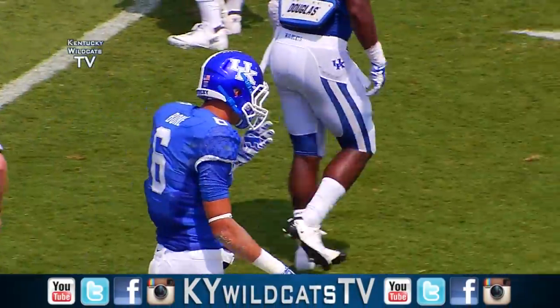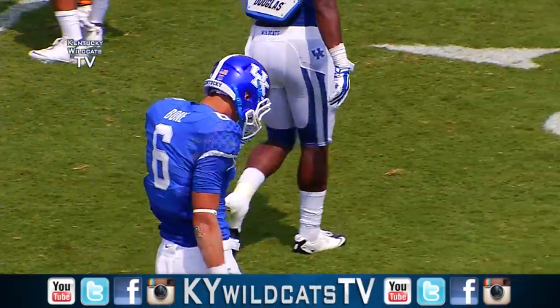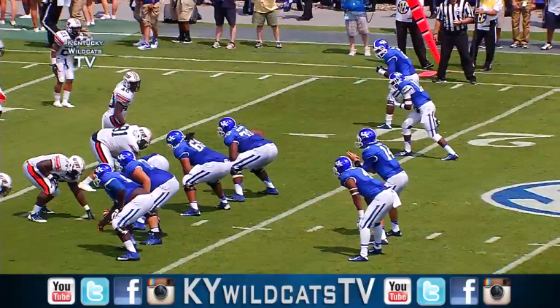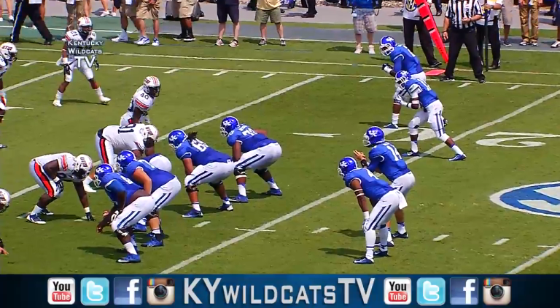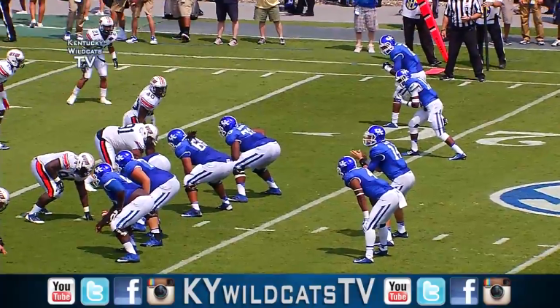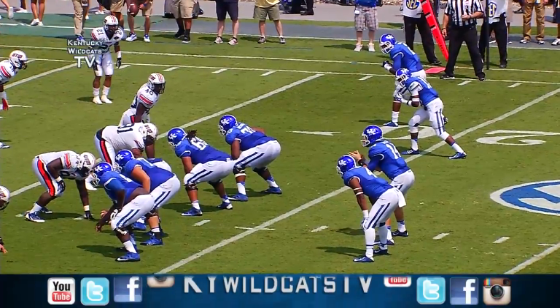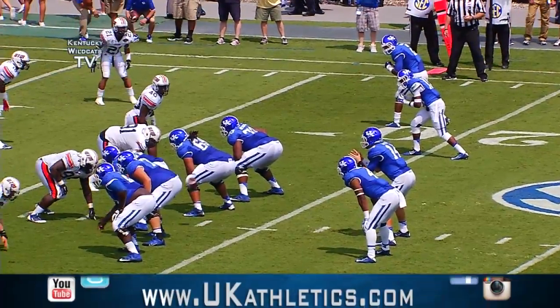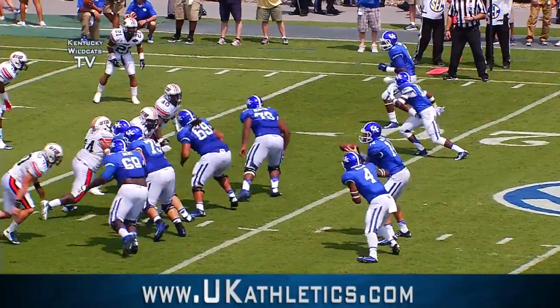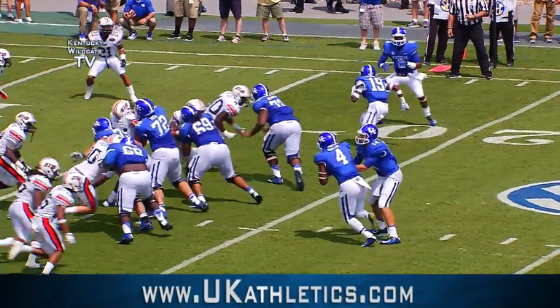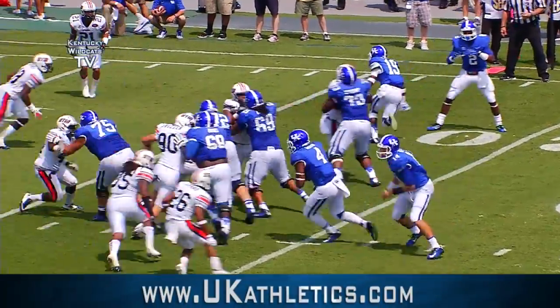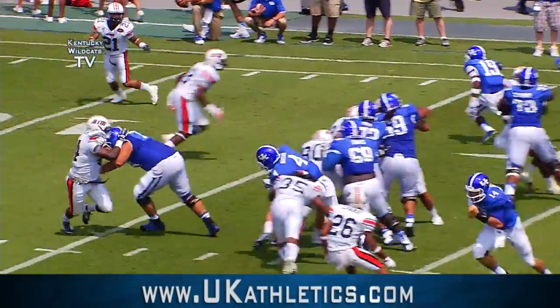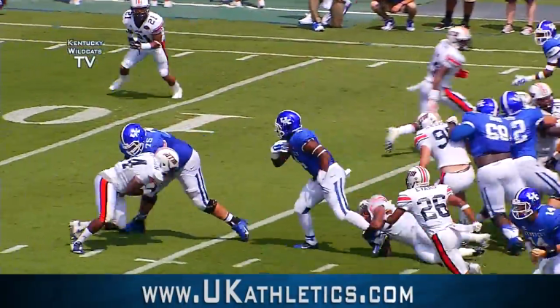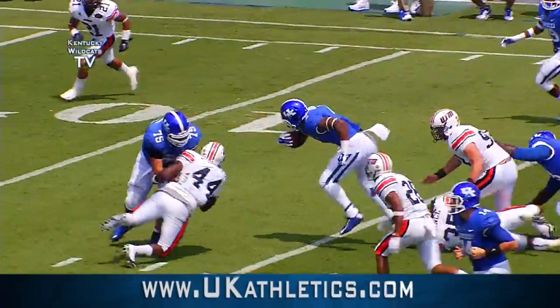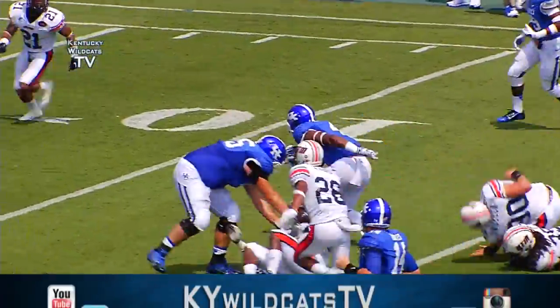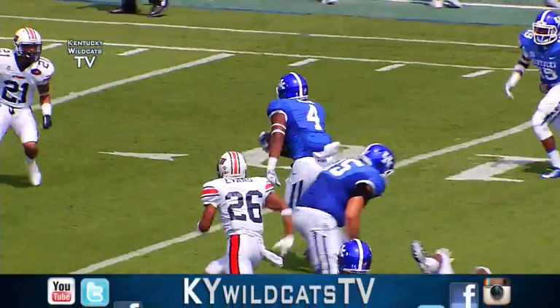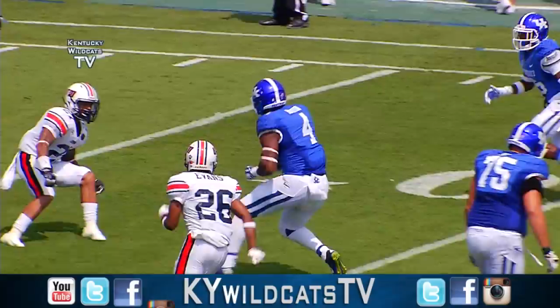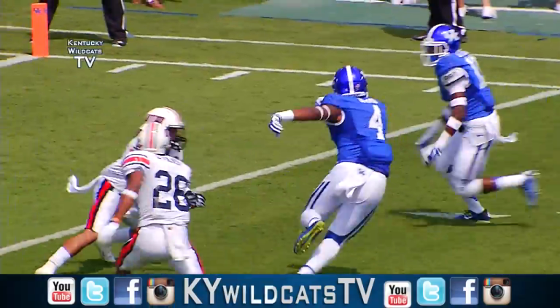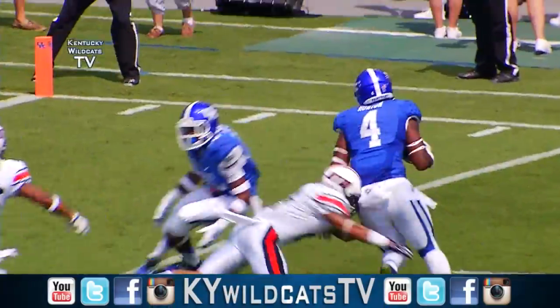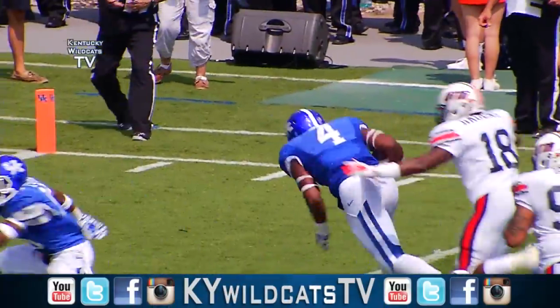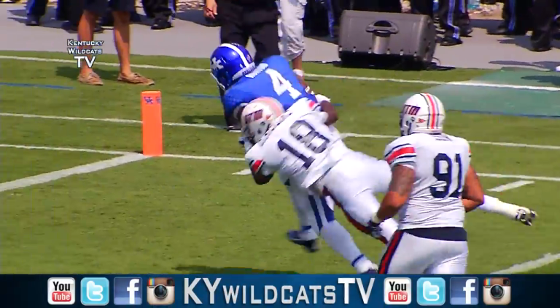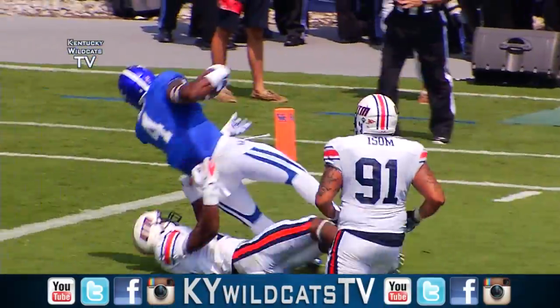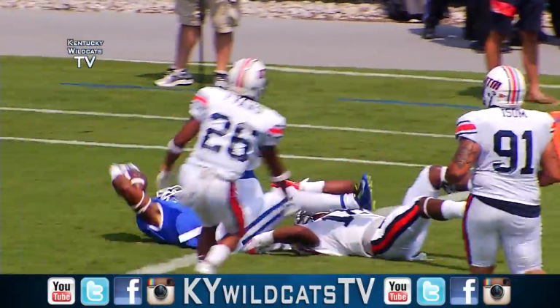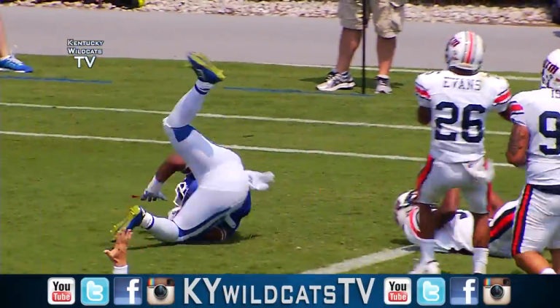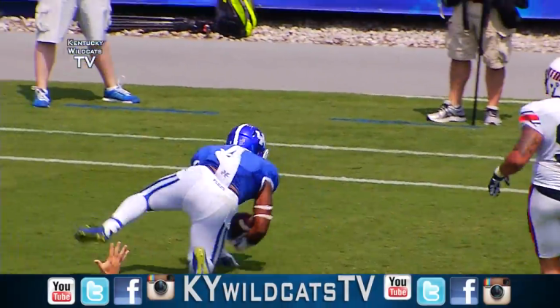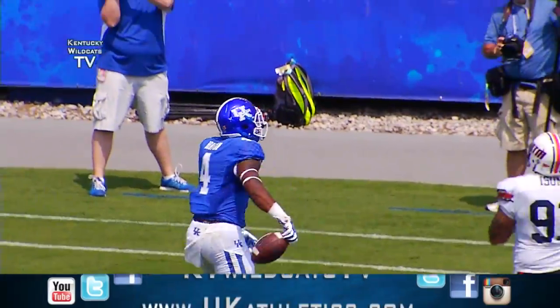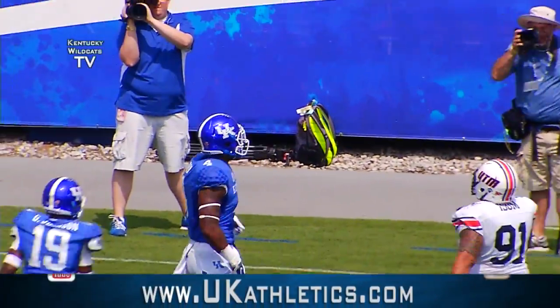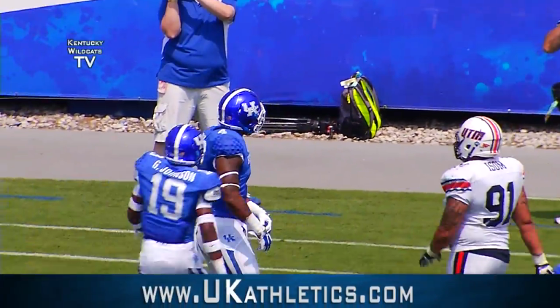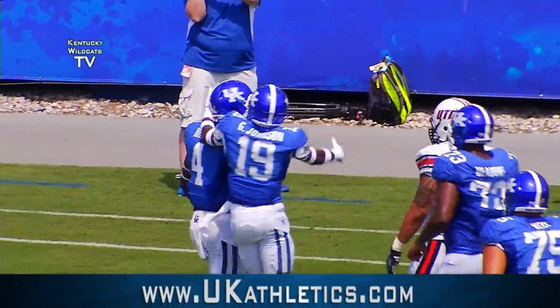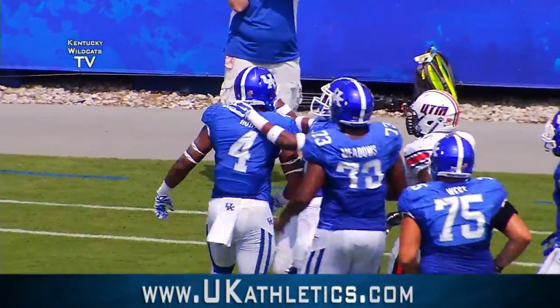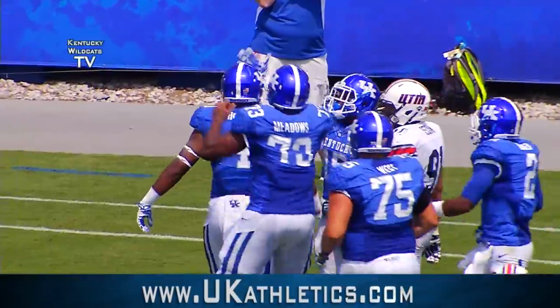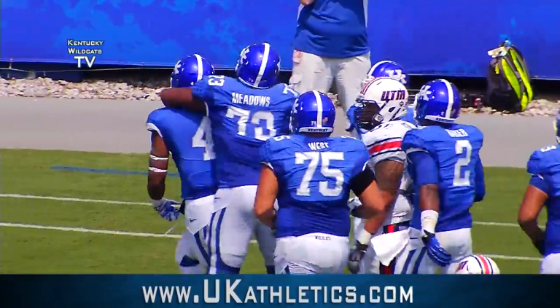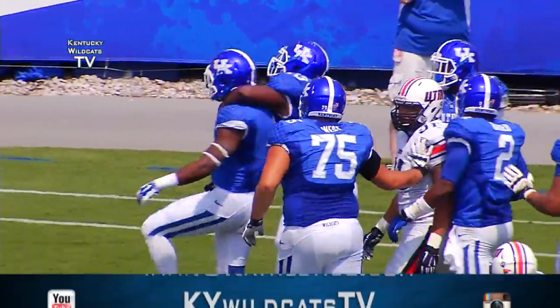Cats up and ready to go. Two wide outs again each way, hand off Horton straight ahead, breaks the tackle, 15 to the 10, cuts right at the 5, breaks another one — dives, touchdown Kentucky! Wow.